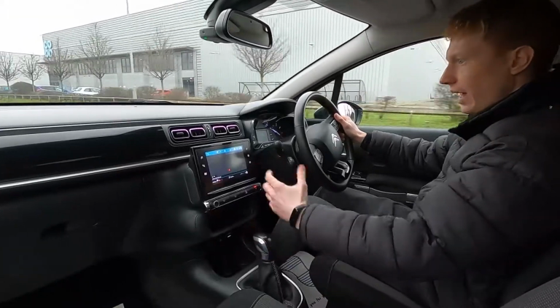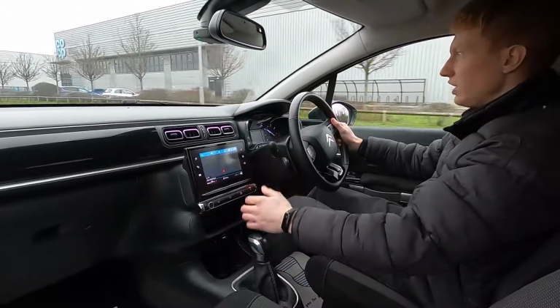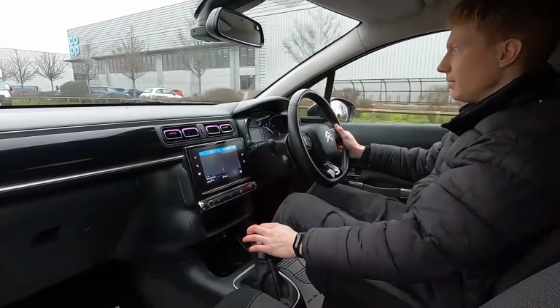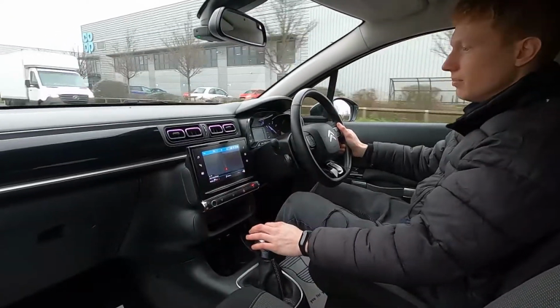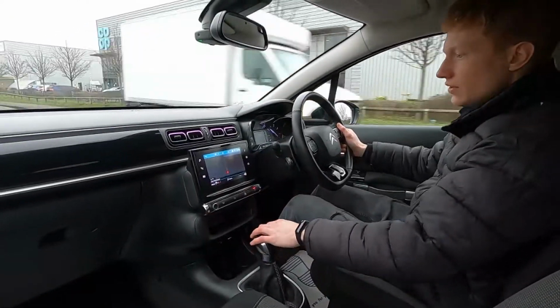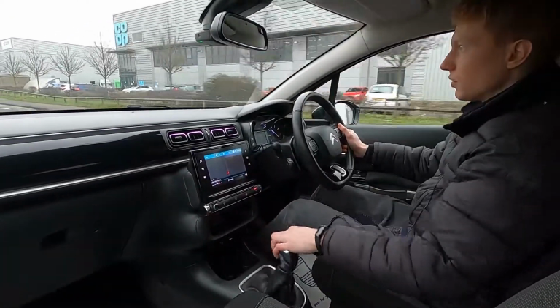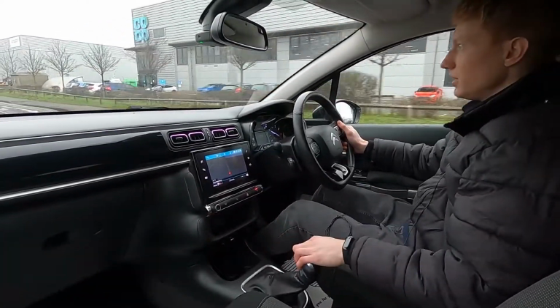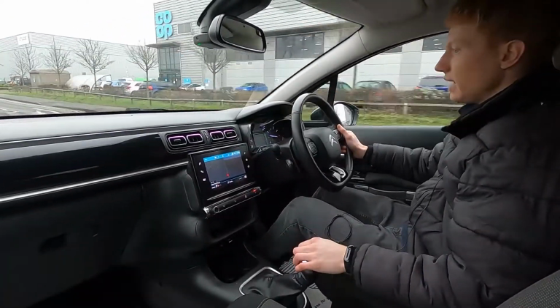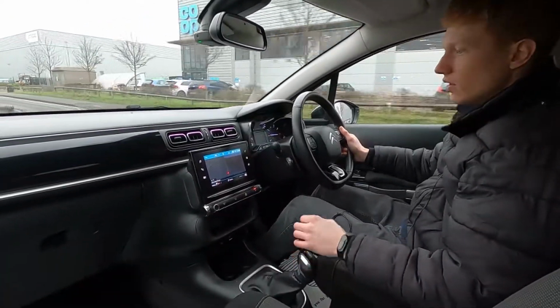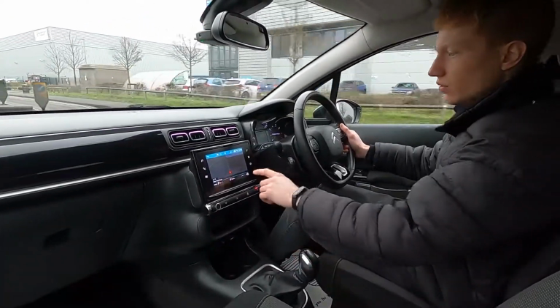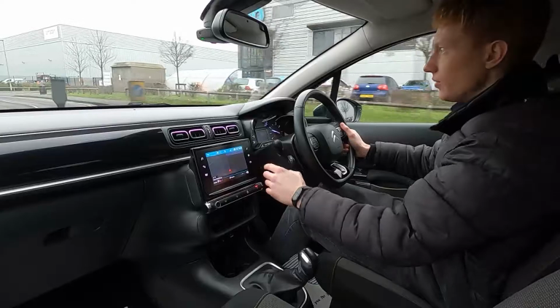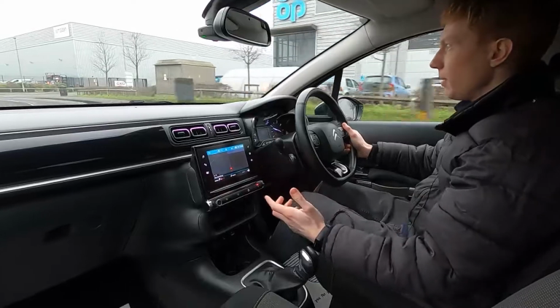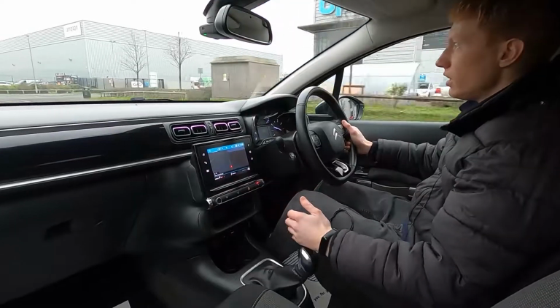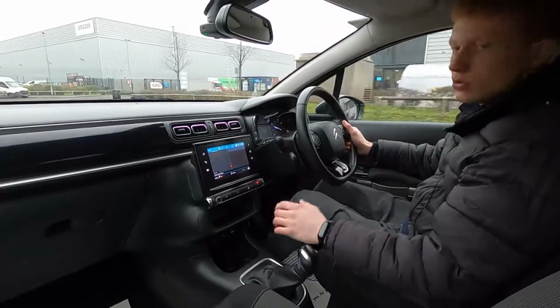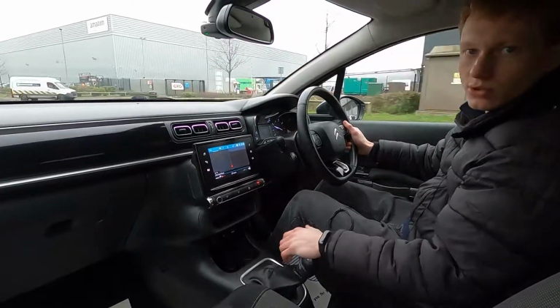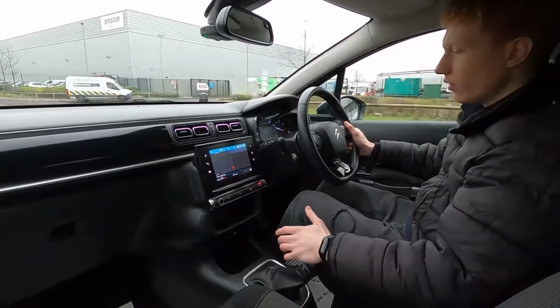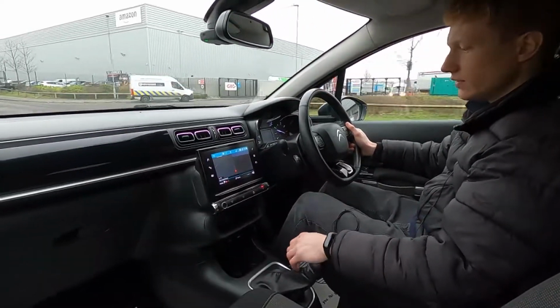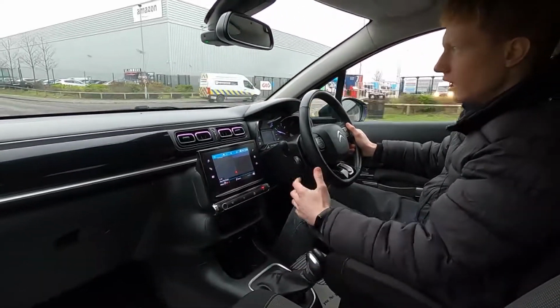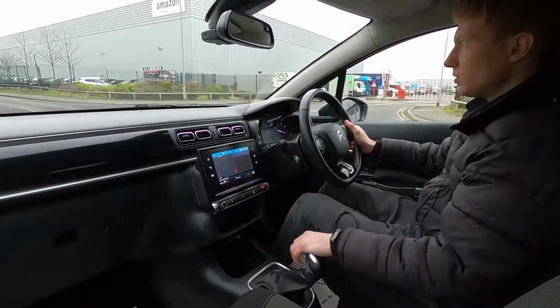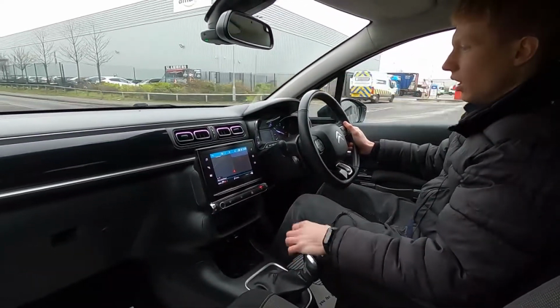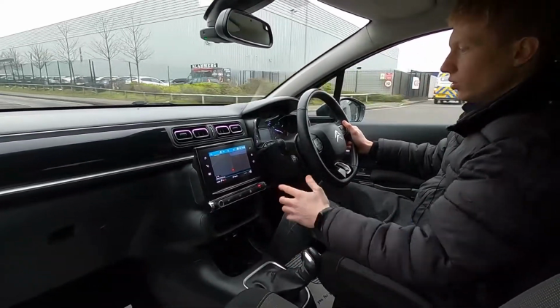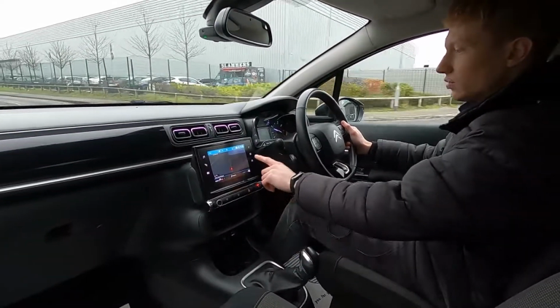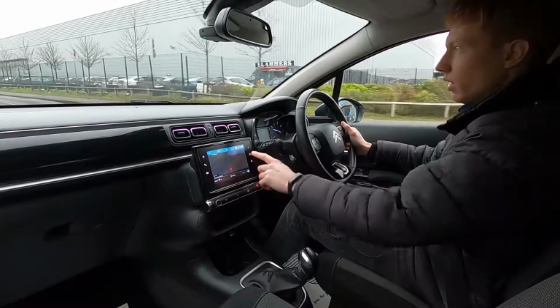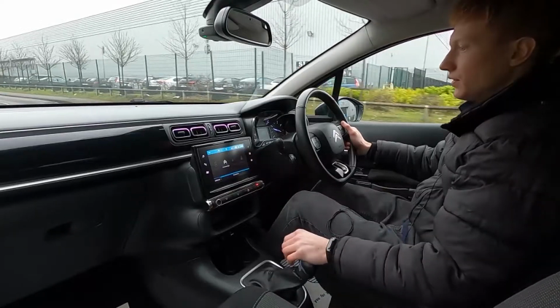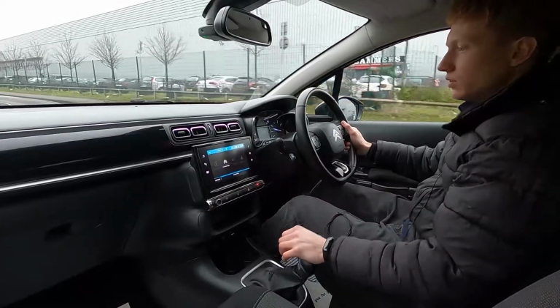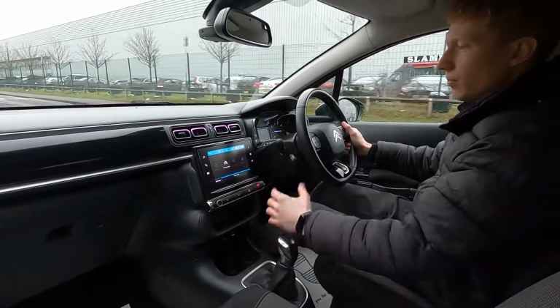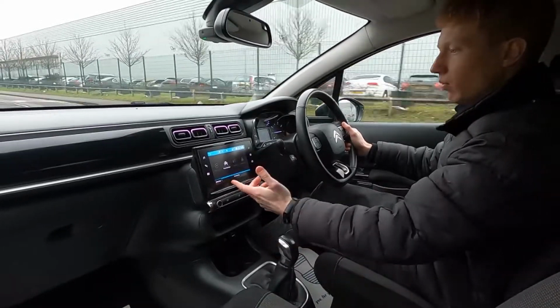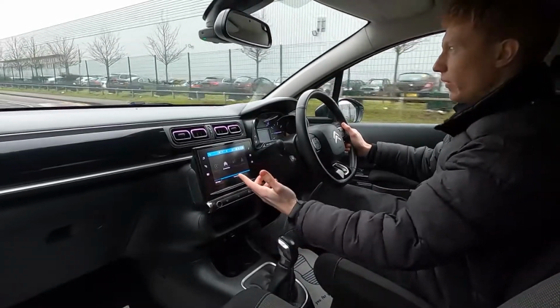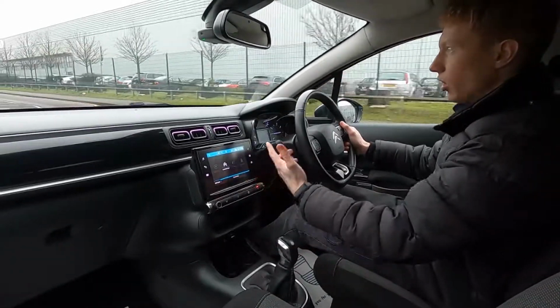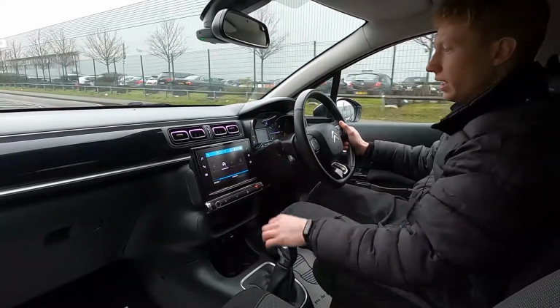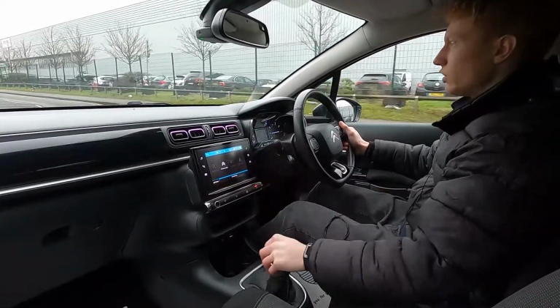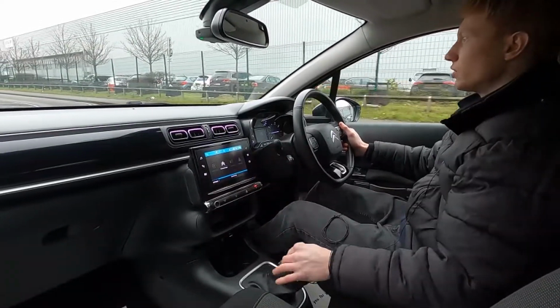On the infotainment system this car's got built-in sat-nav. You've also got DAB radio, Bluetooth audio, phone connectivity, USB and an aux jack as well. The screen is also compatible with Apple CarPlay and Android Auto.